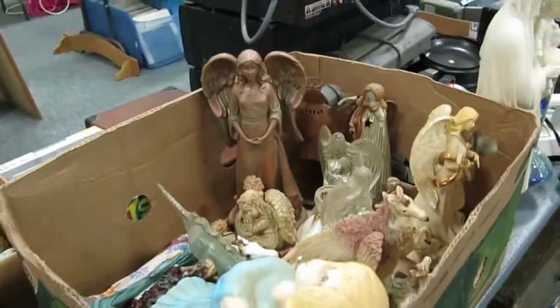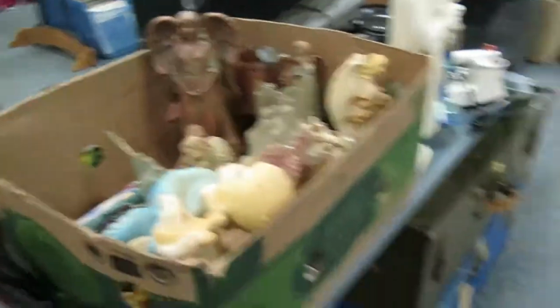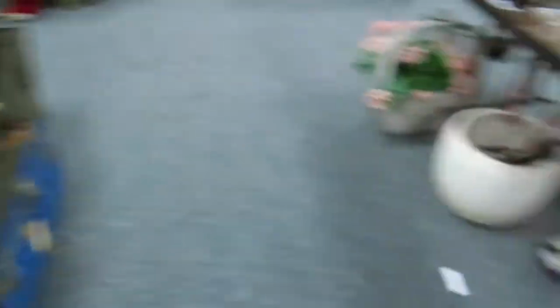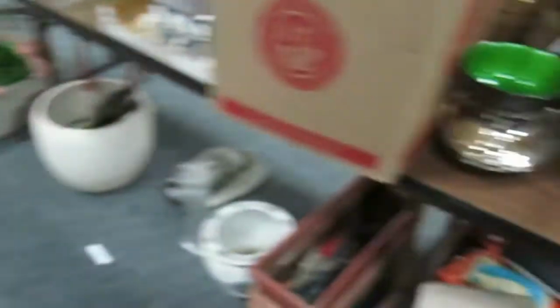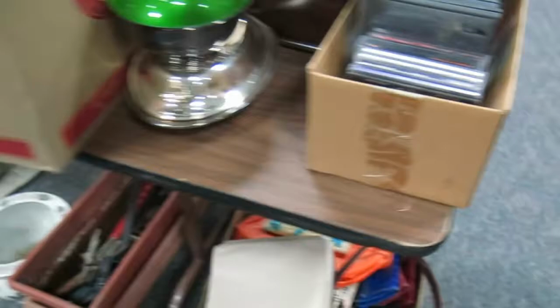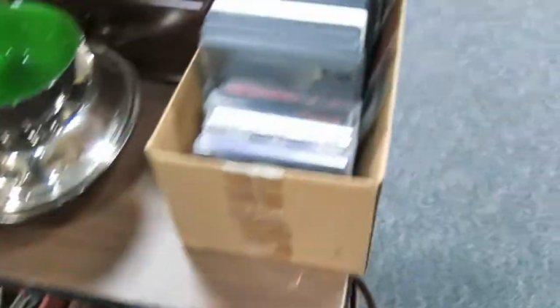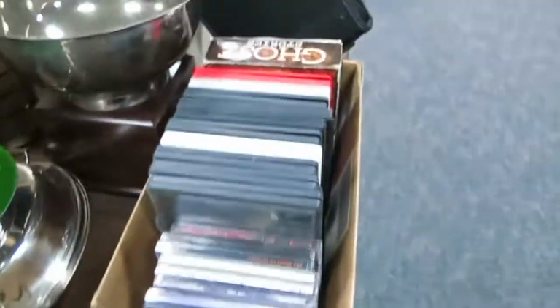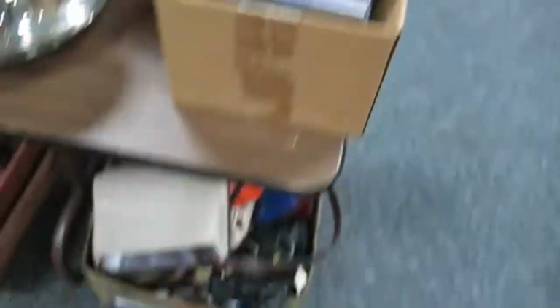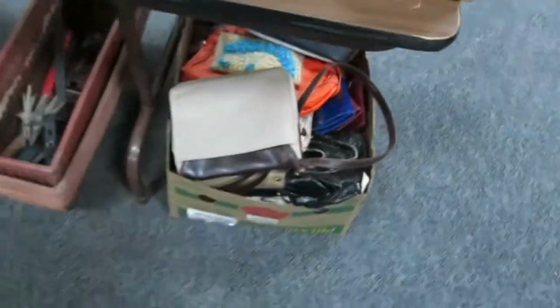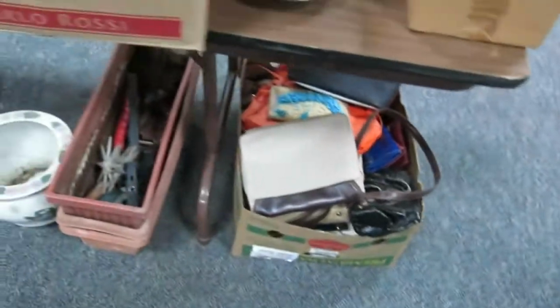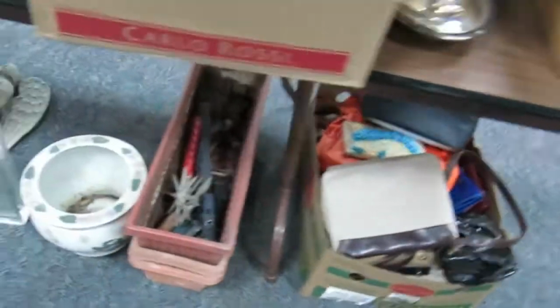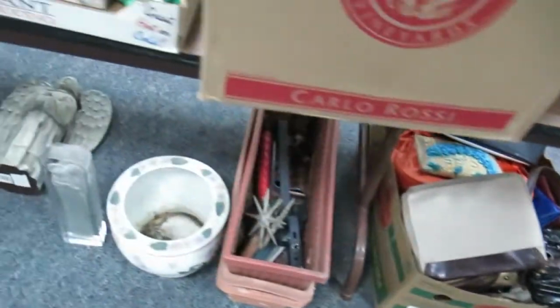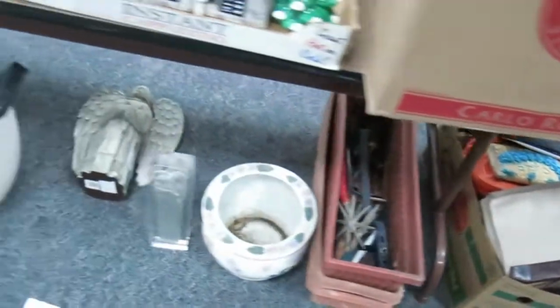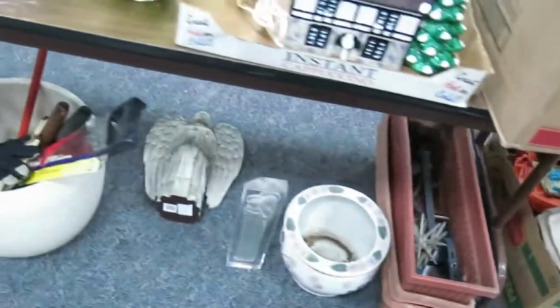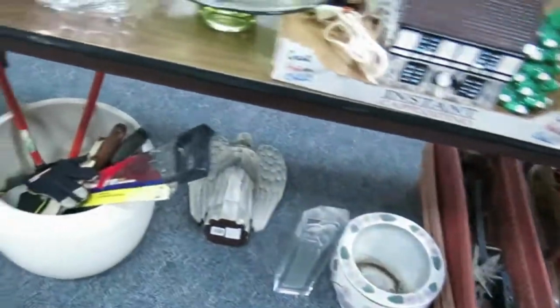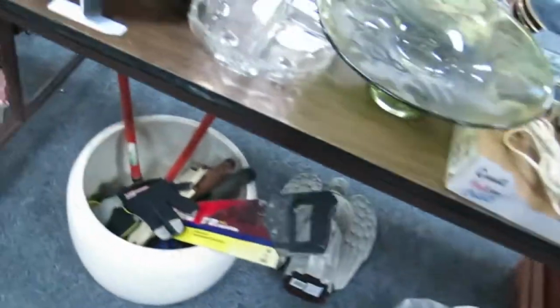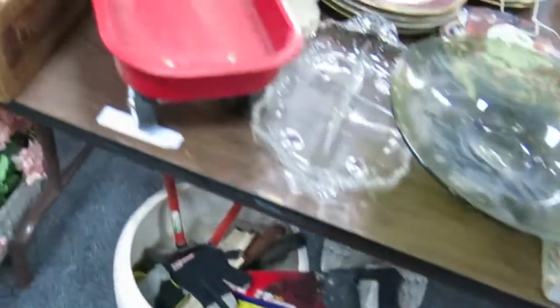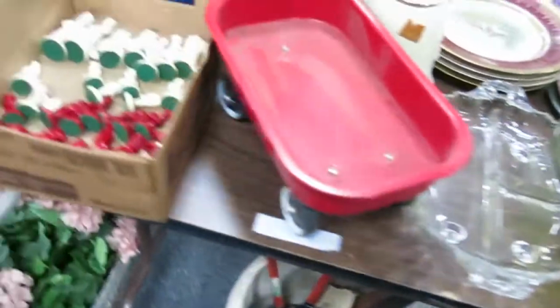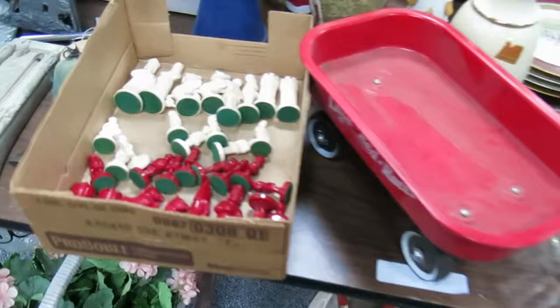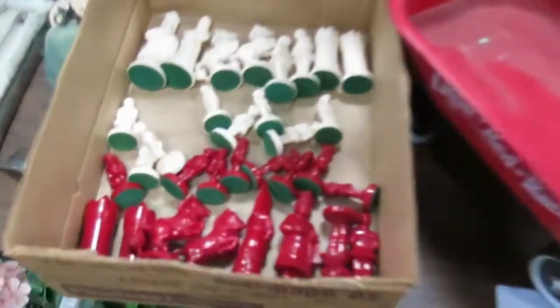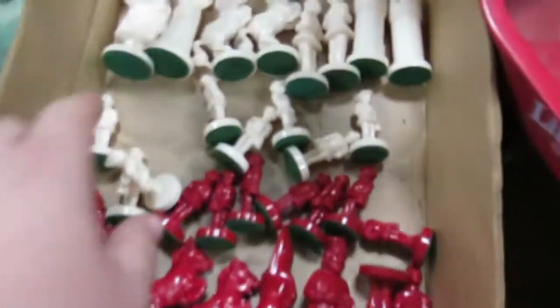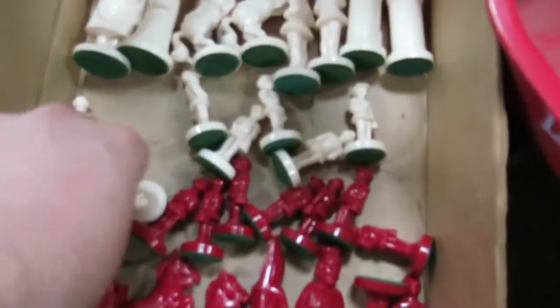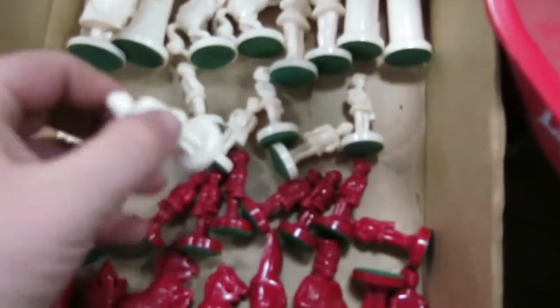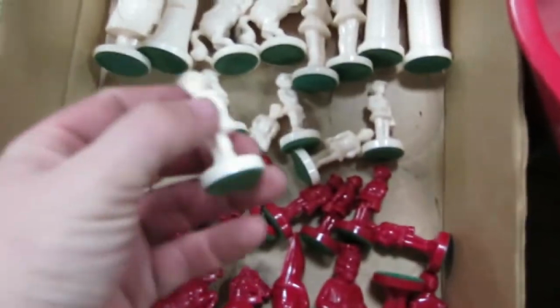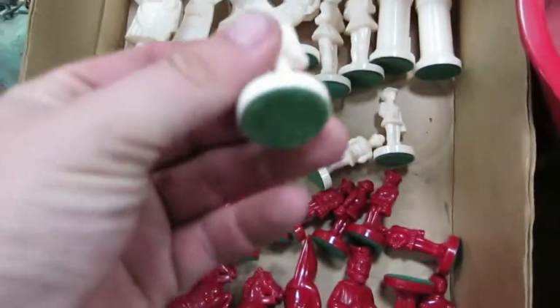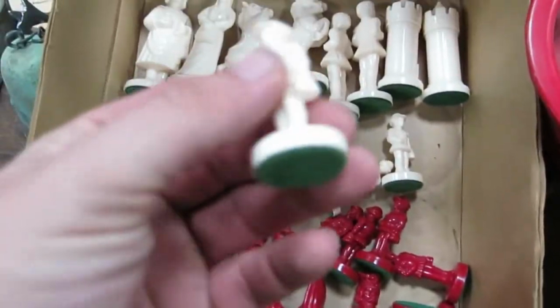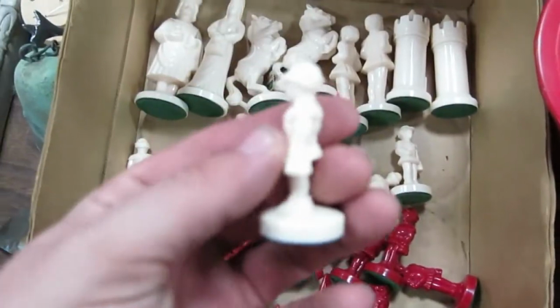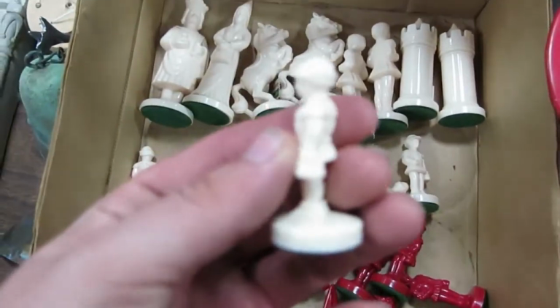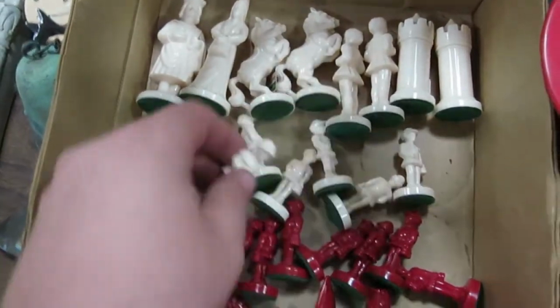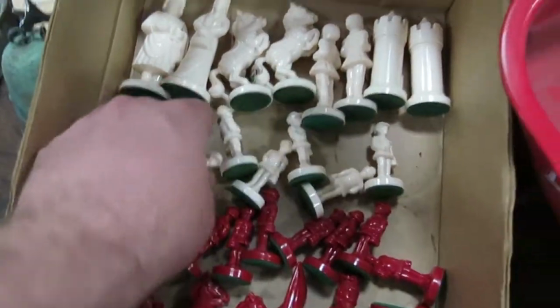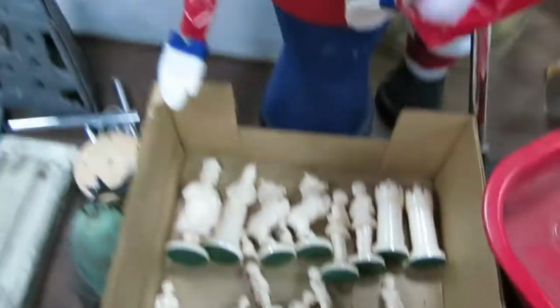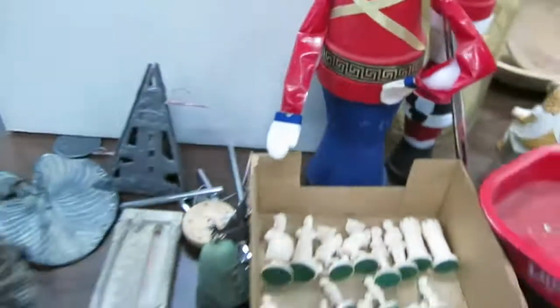Some angels, DVDs, purses, yard tools, hand tools, gloves. Really cool chess set — we don't have the board but the pieces are really cool.